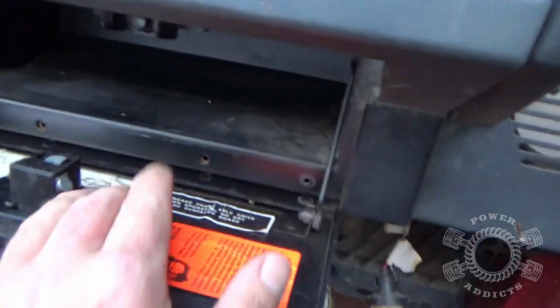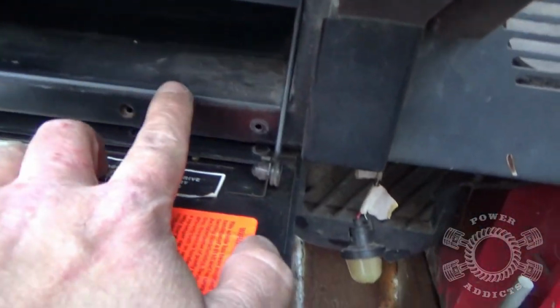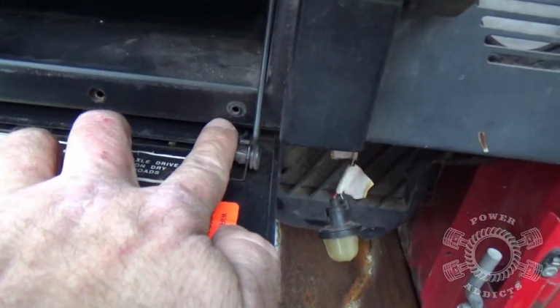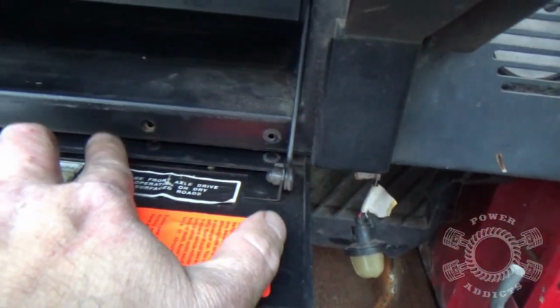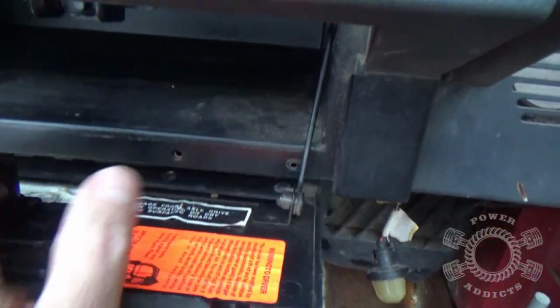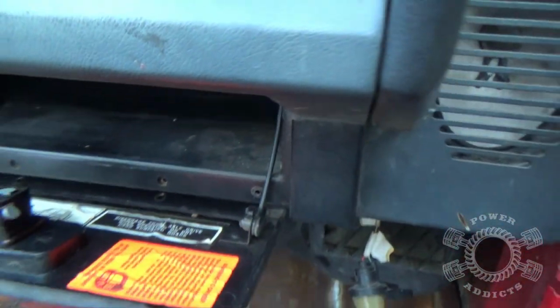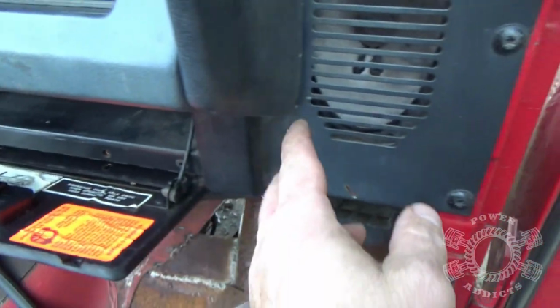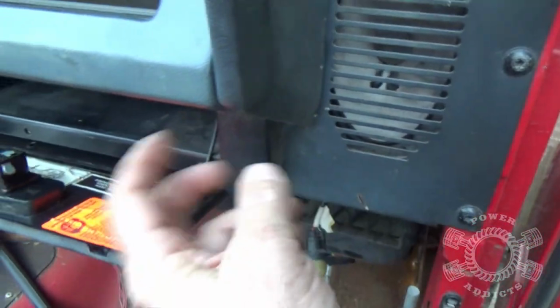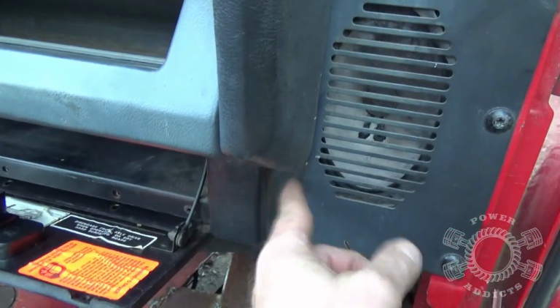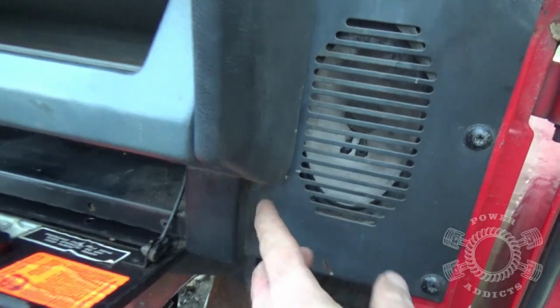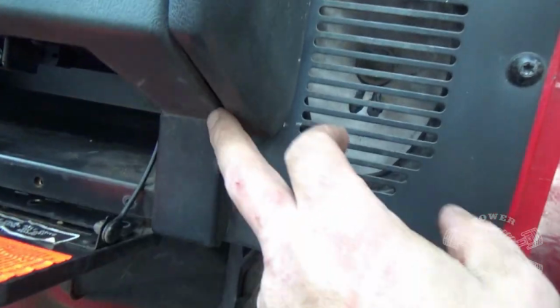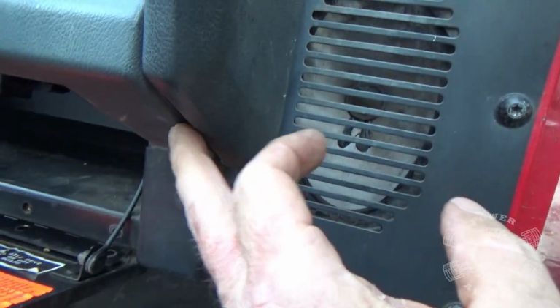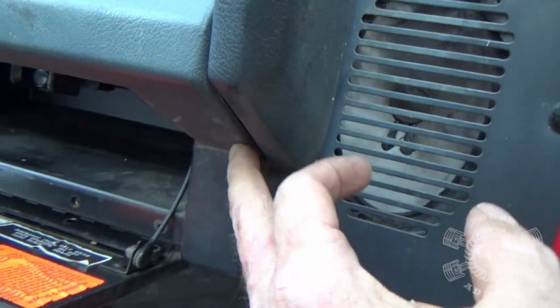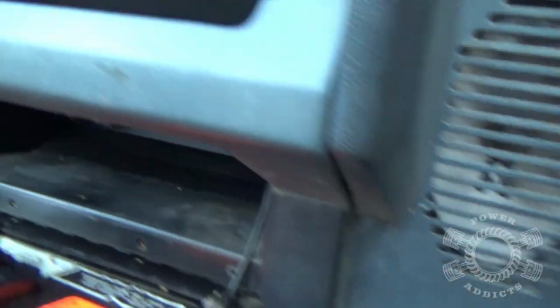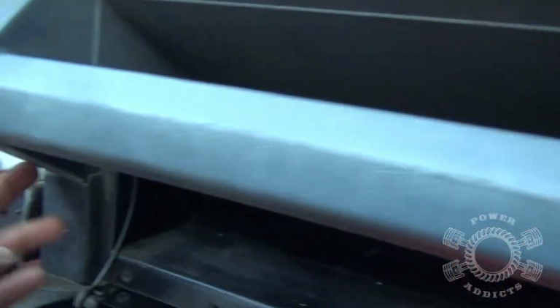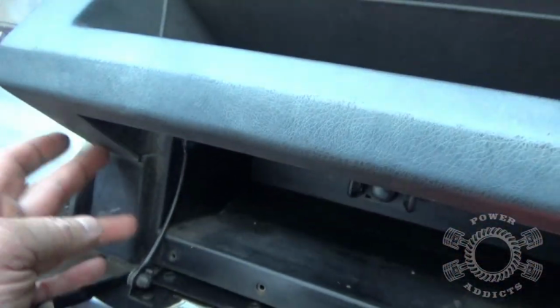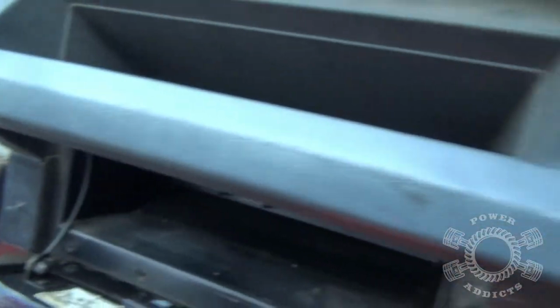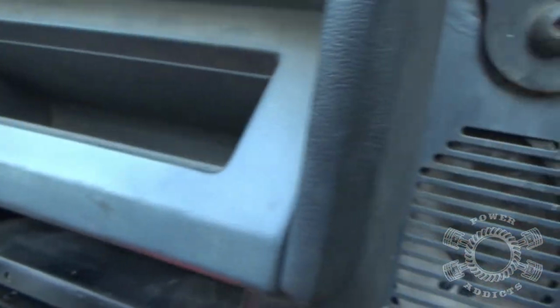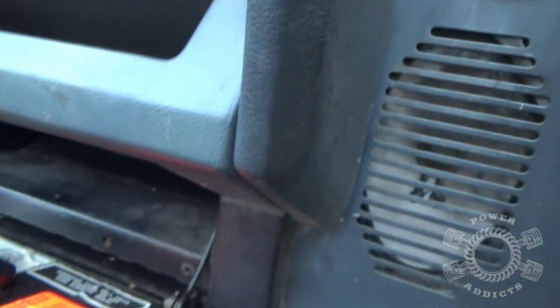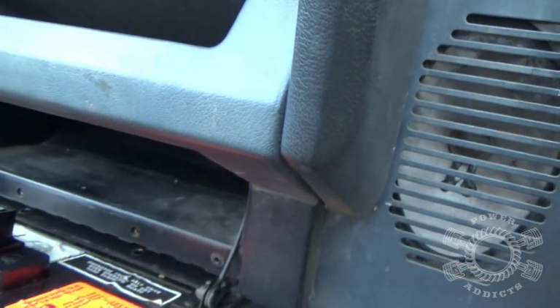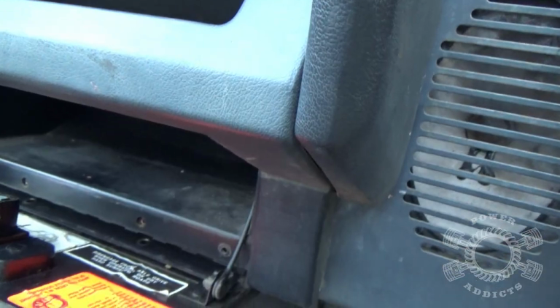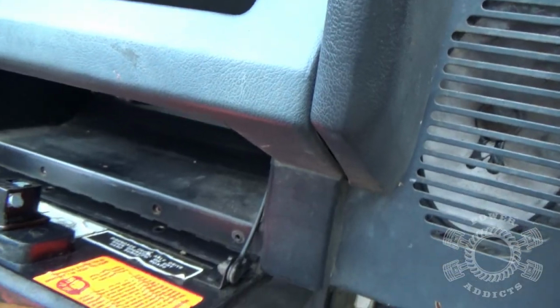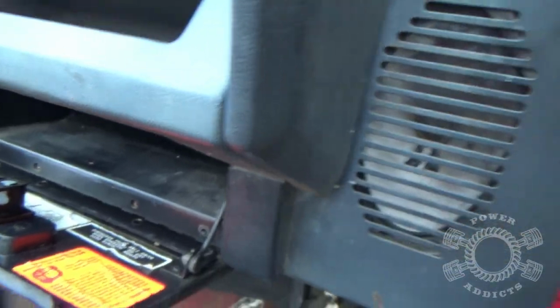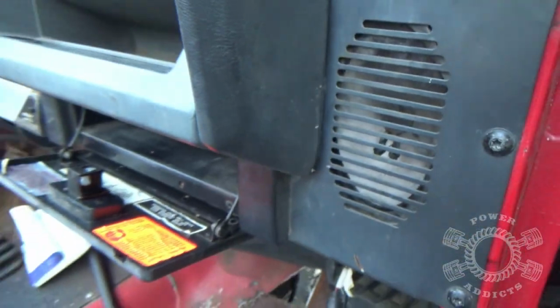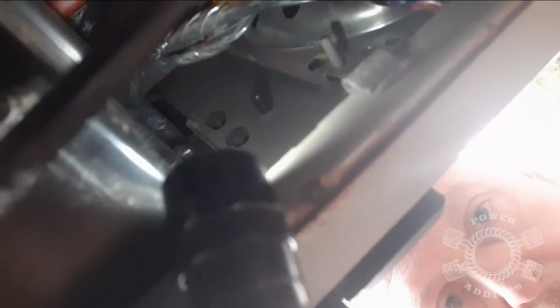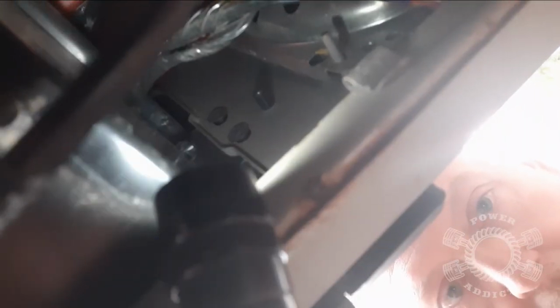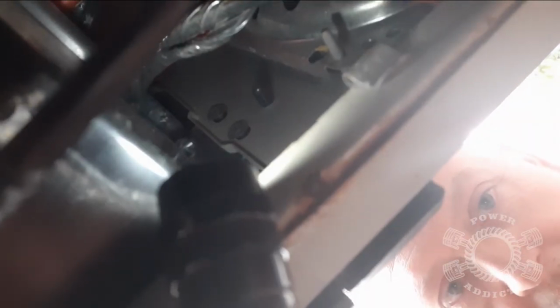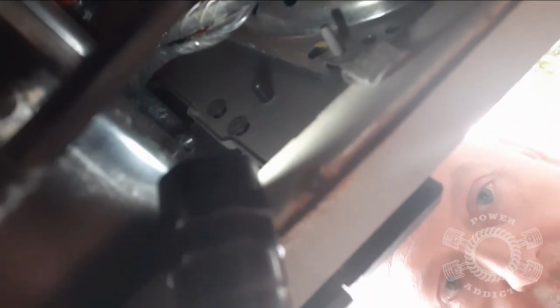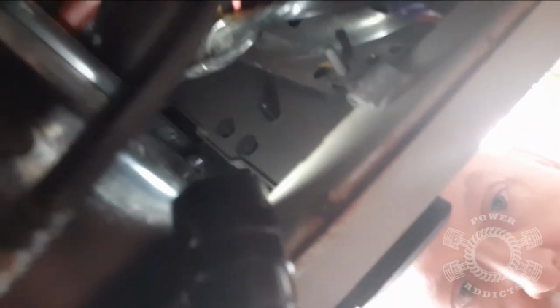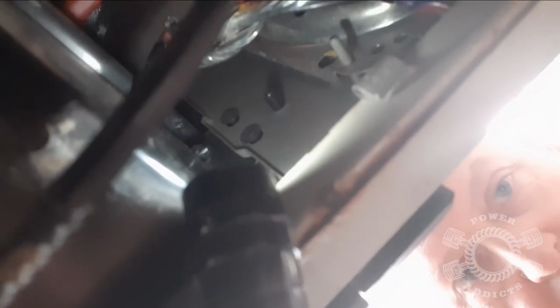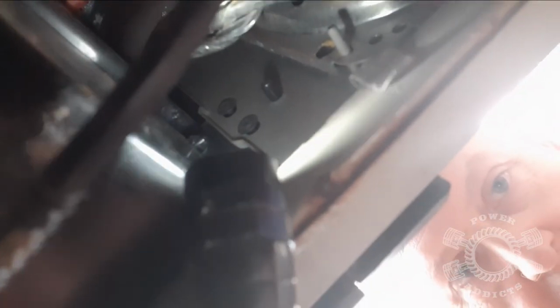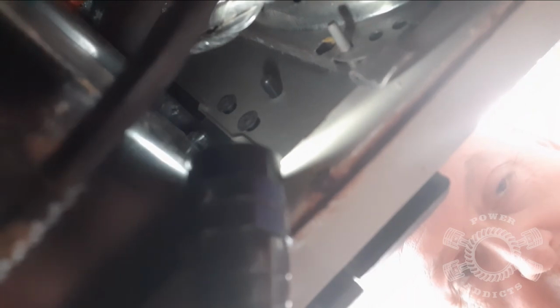Once you get those three screws out up here and these four screws right here, there are two more back up underneath the dash that'll rock right along in there. I'll get the camera up underneath there to see if we can get to it. Look right there - see the two Phillips head screws?